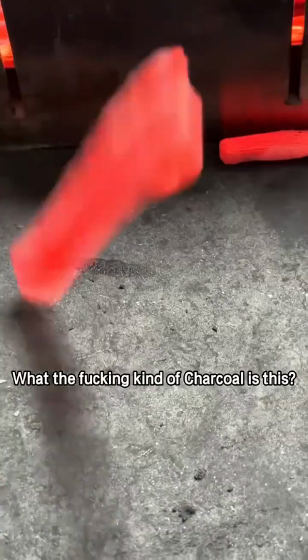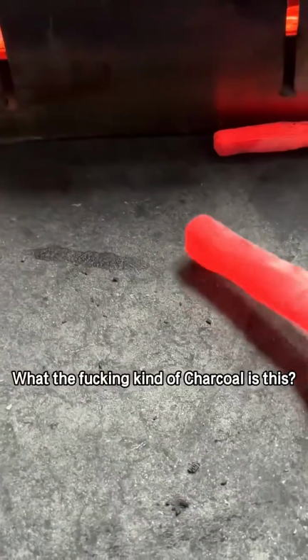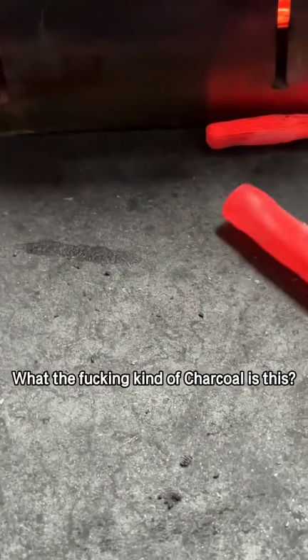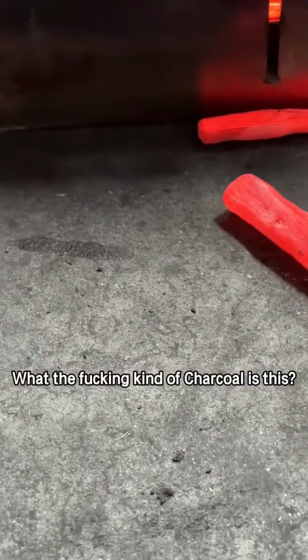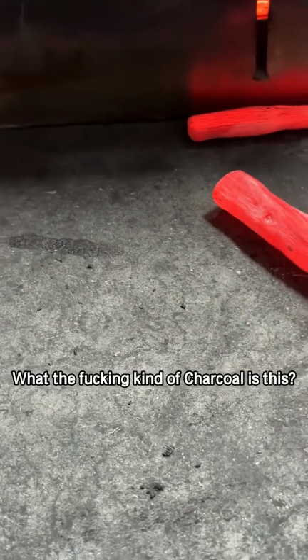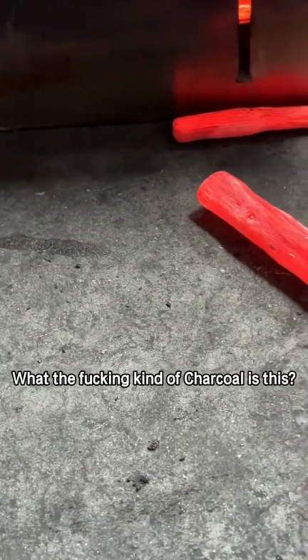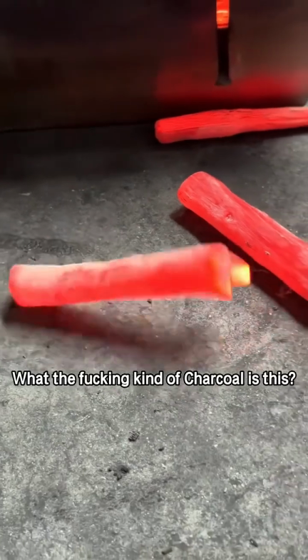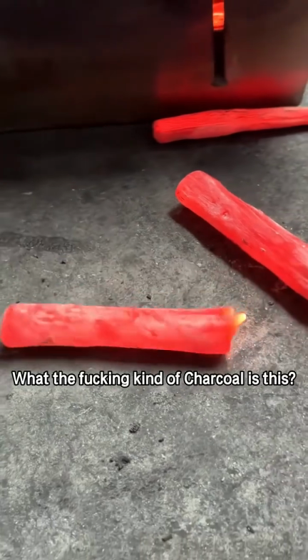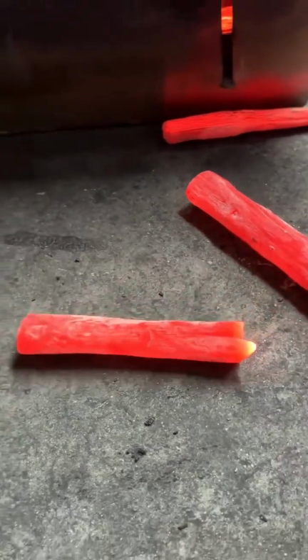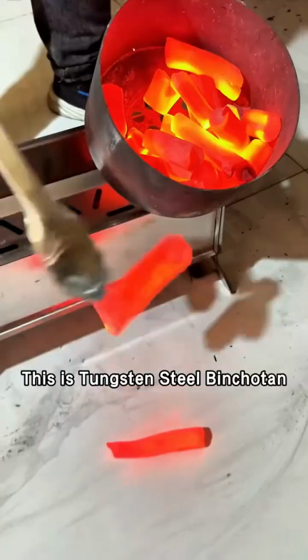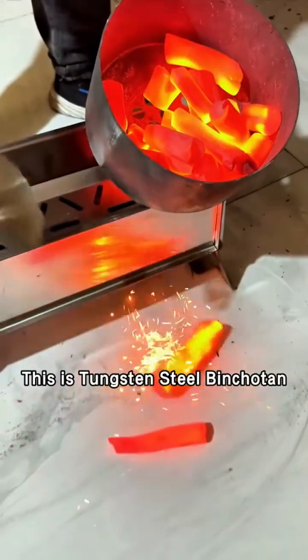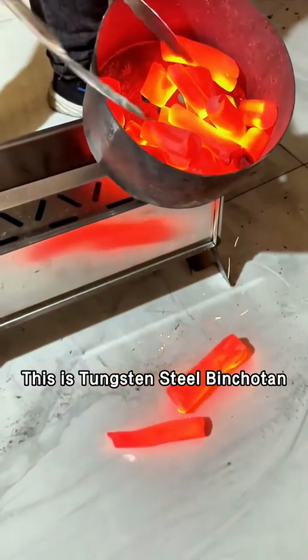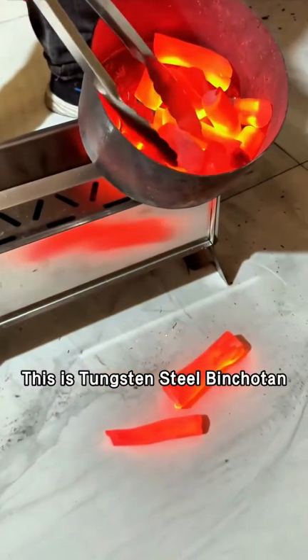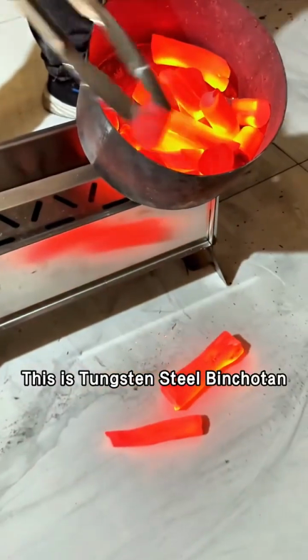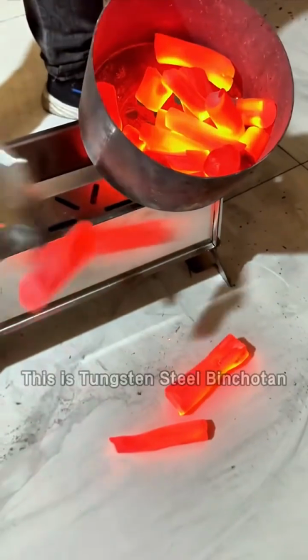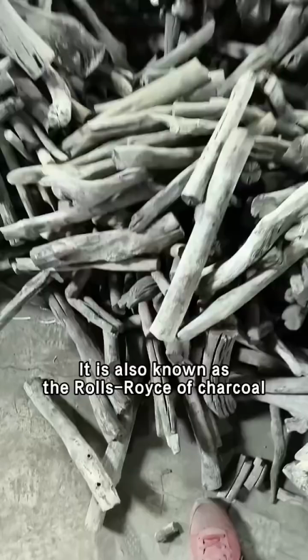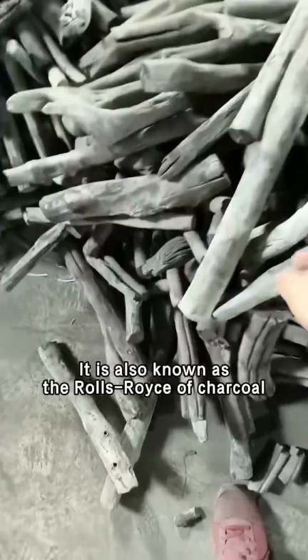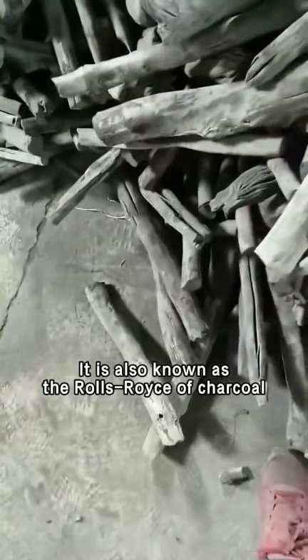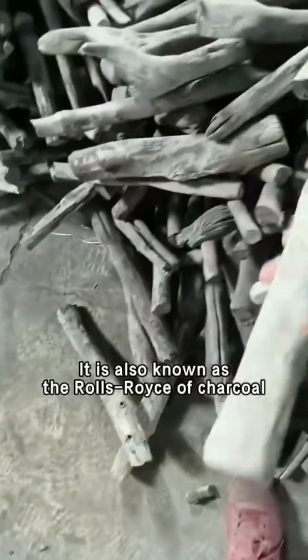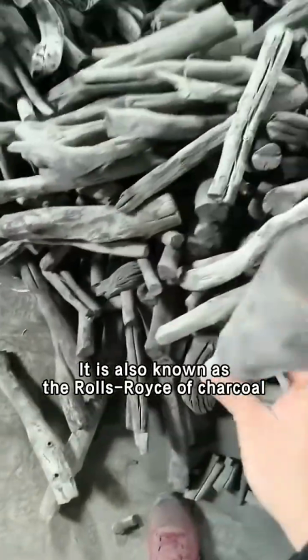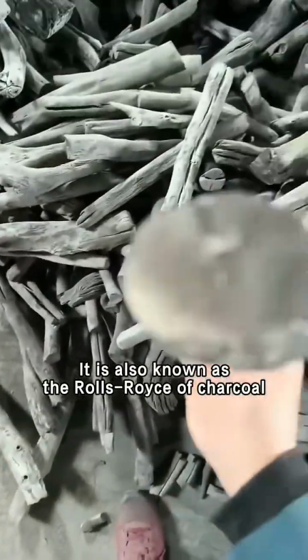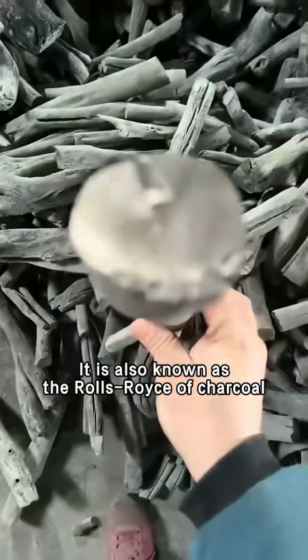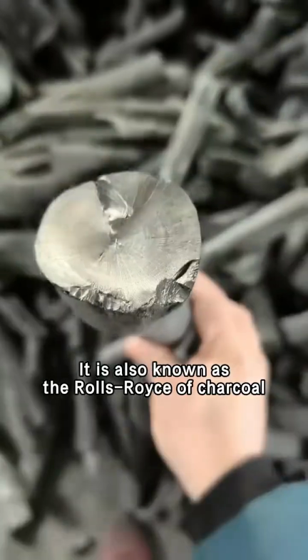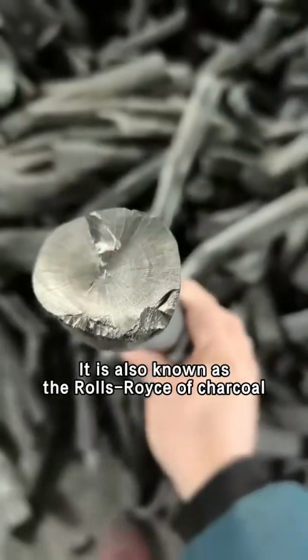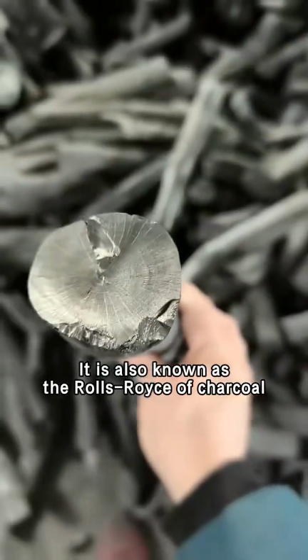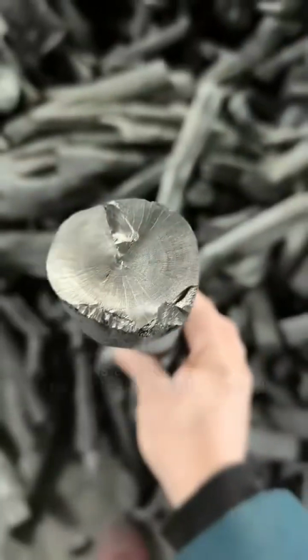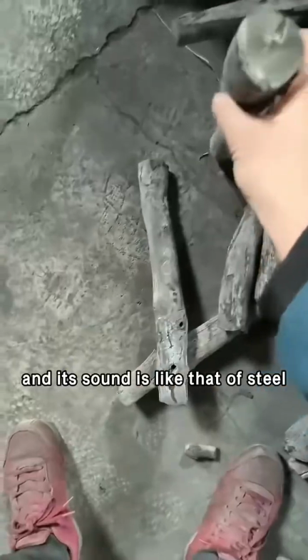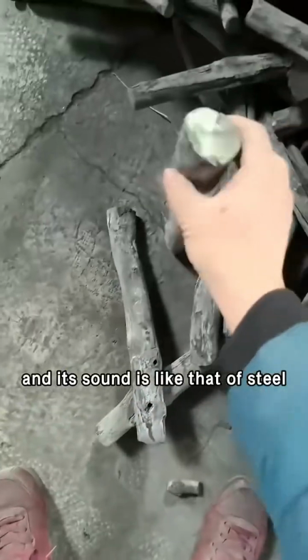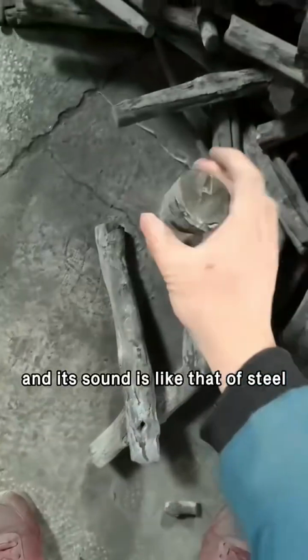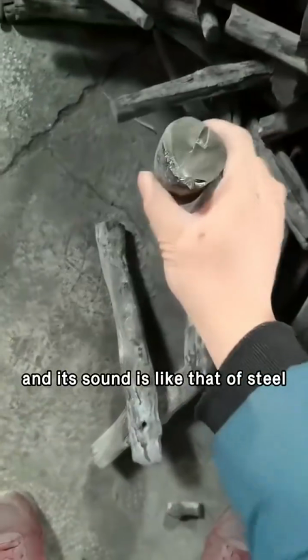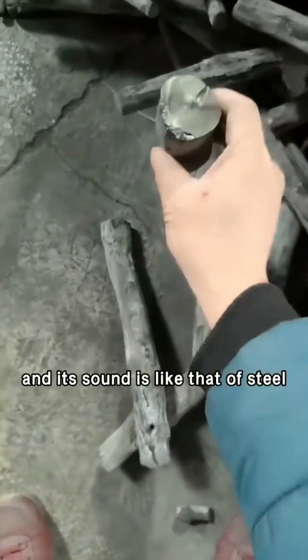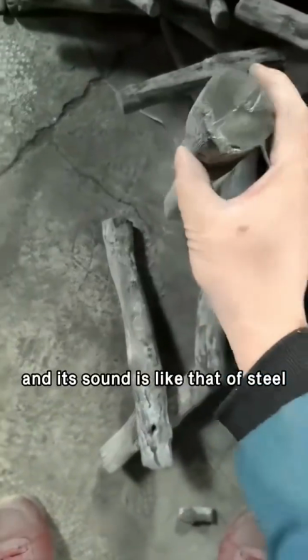What the fucking kind of charcoal is this? This is tungsten steel benzolten. It is also known as the rose of charcoal, and its hardness is like that of steel.